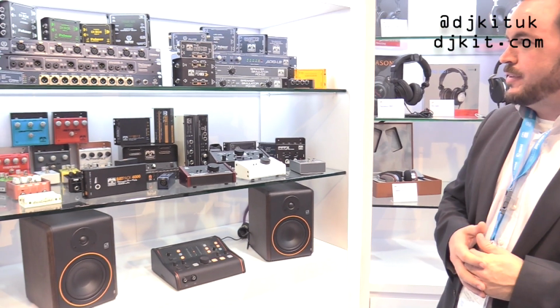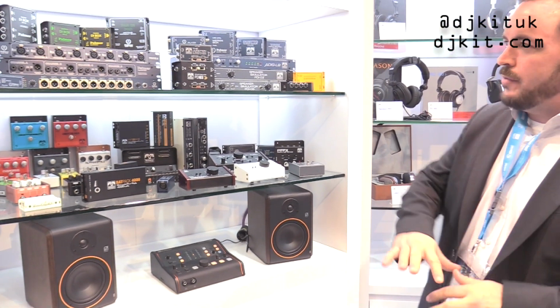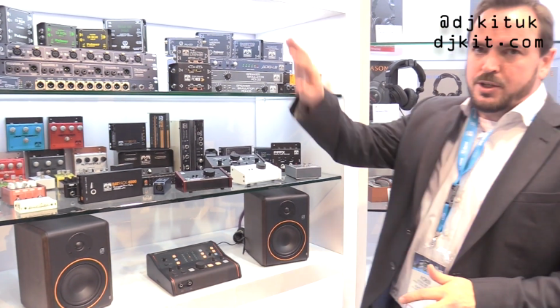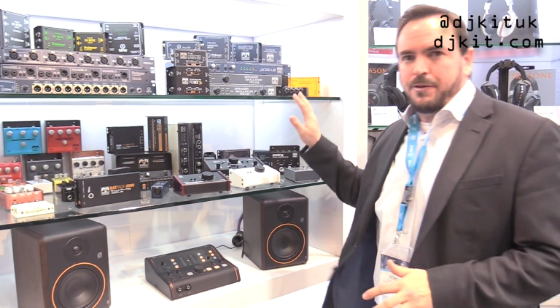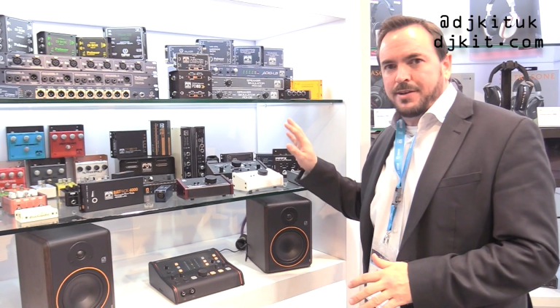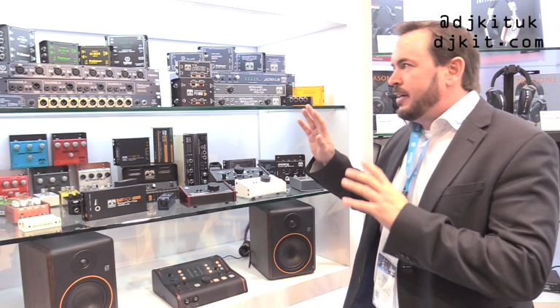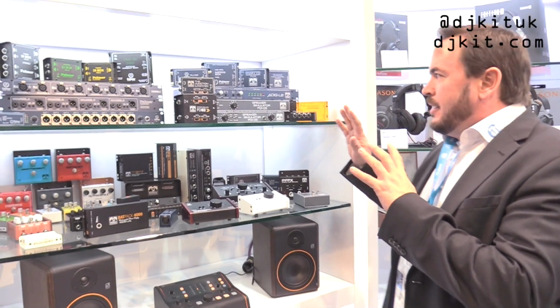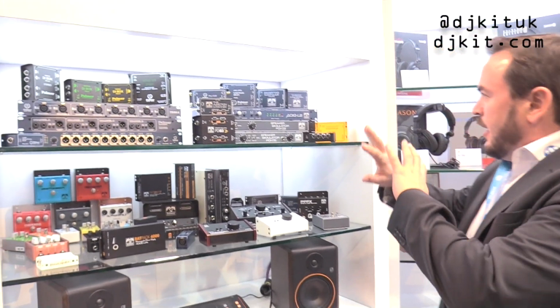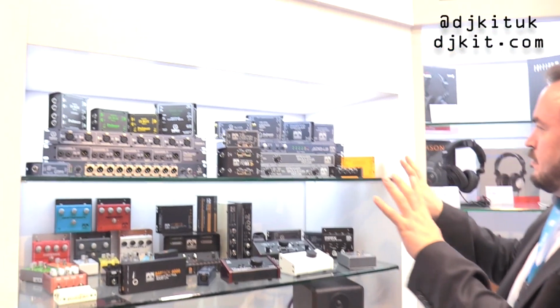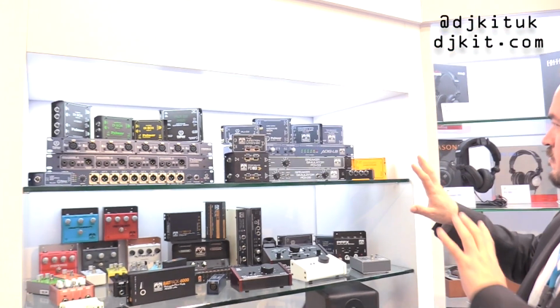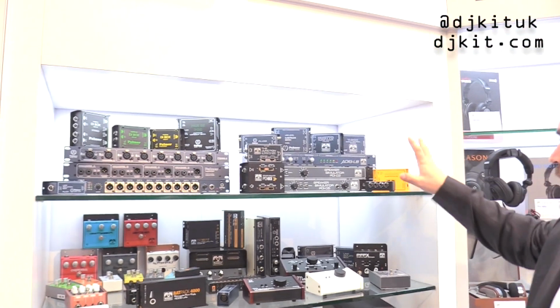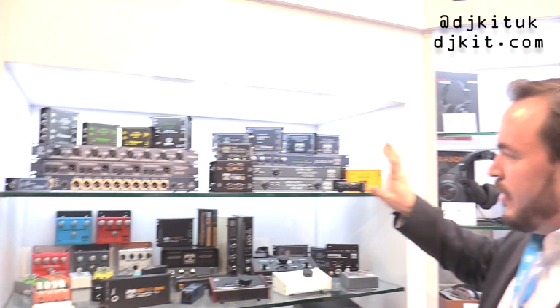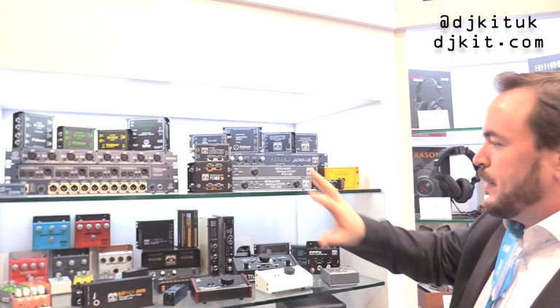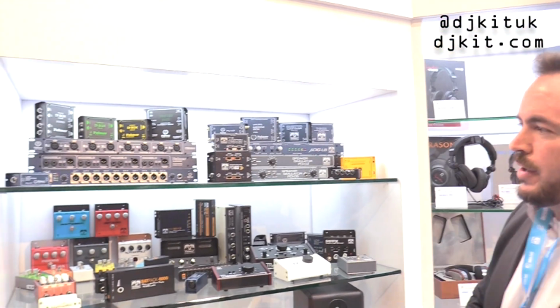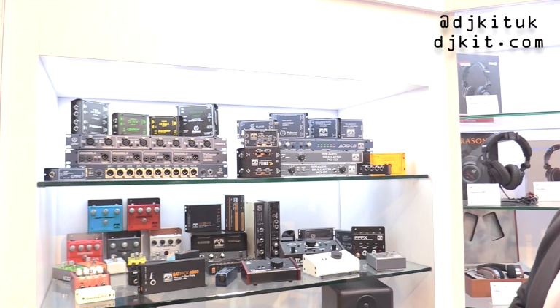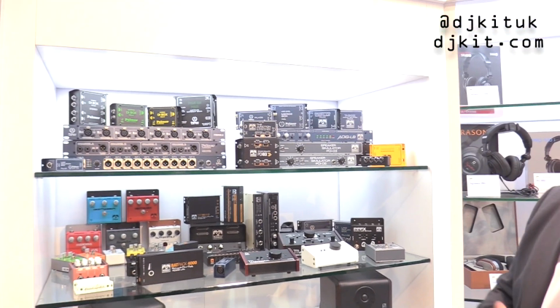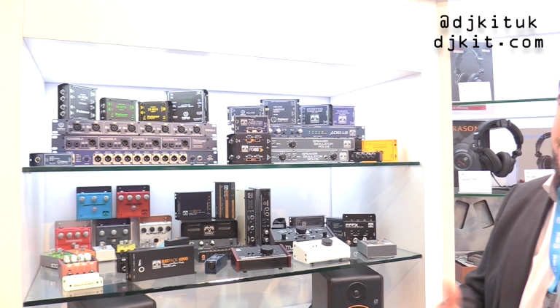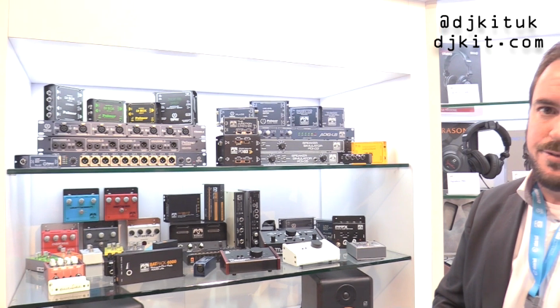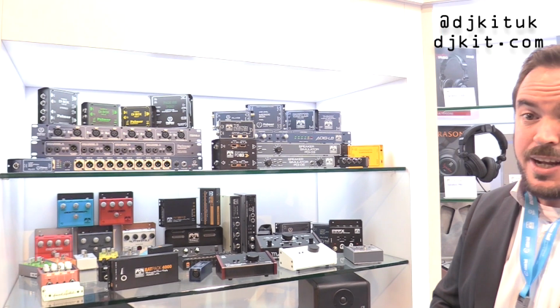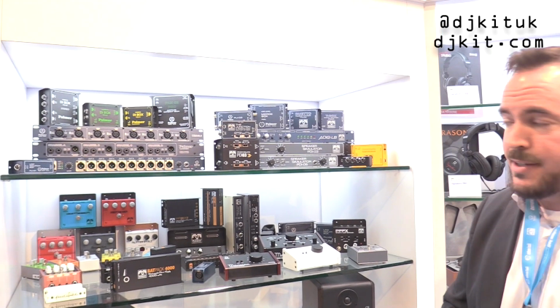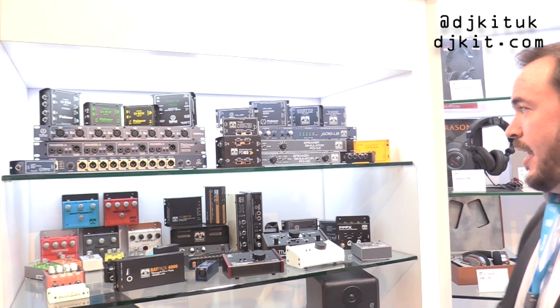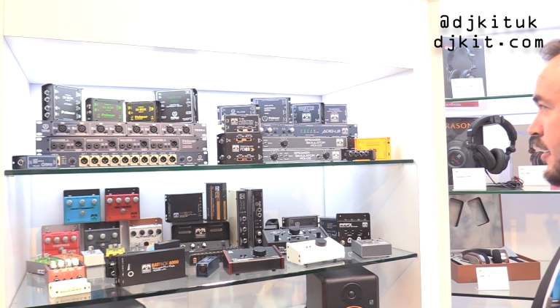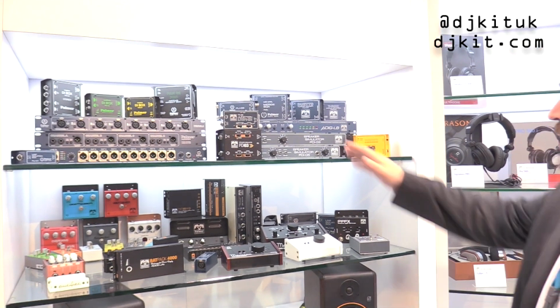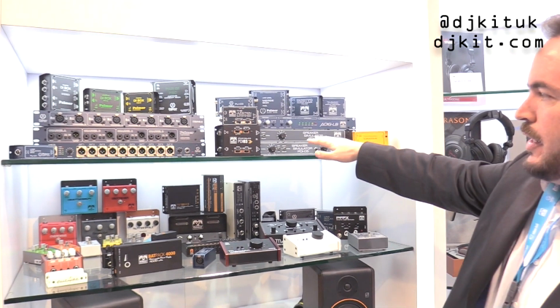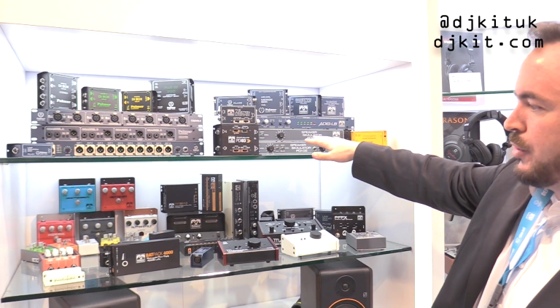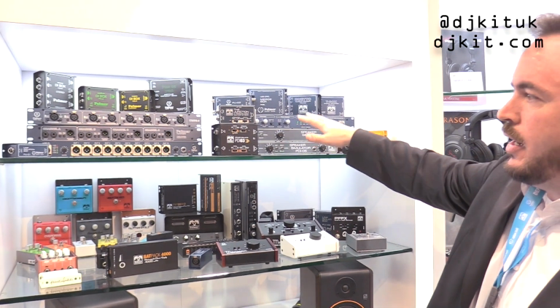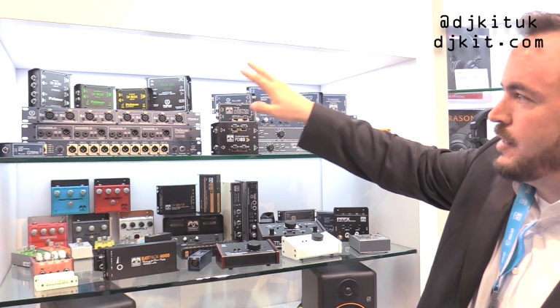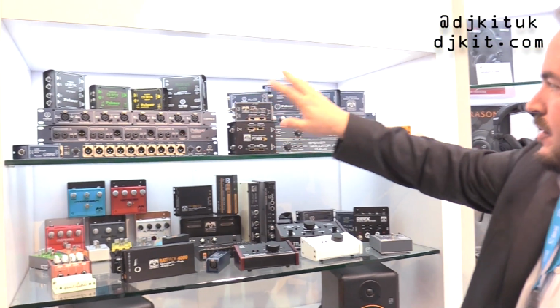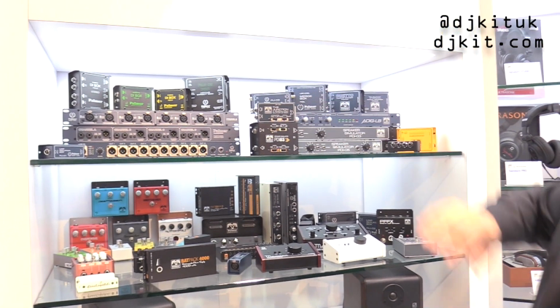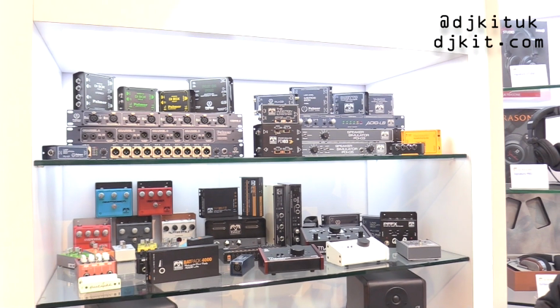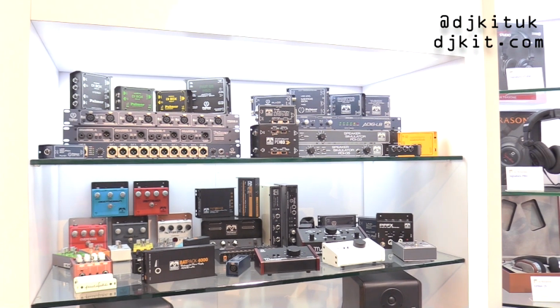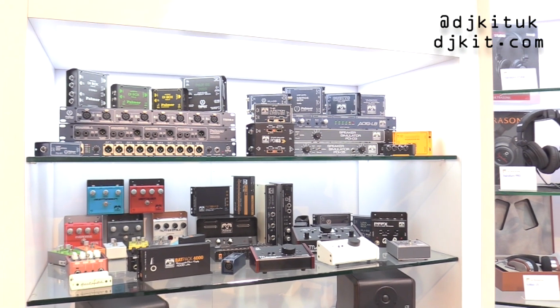We're showing our favorites, our really very popular products. Some of them have been industry standards for decades — for example, the PDI-R3 and some of the splitting and merging boxes over here.